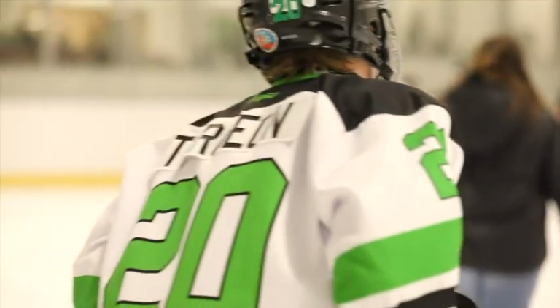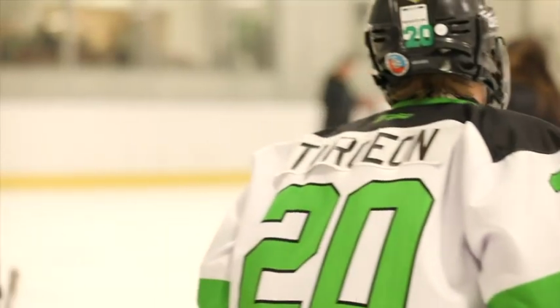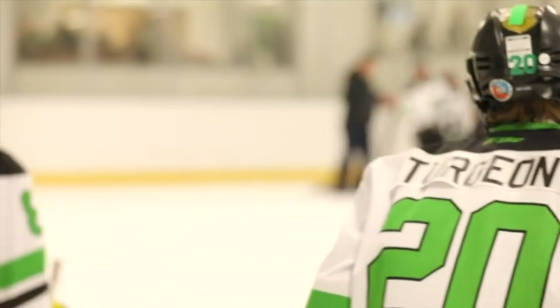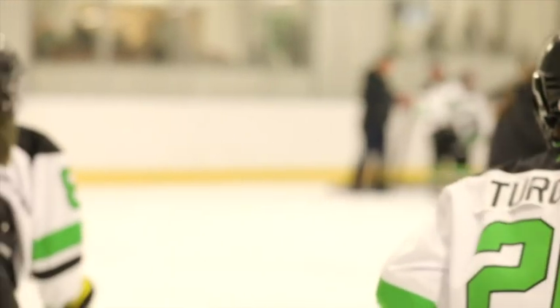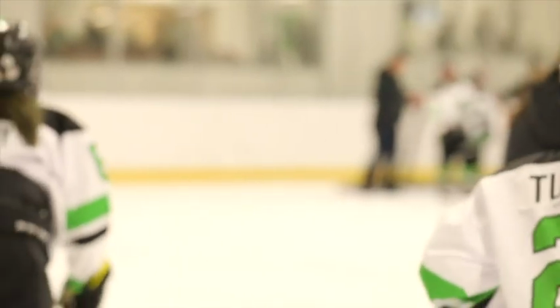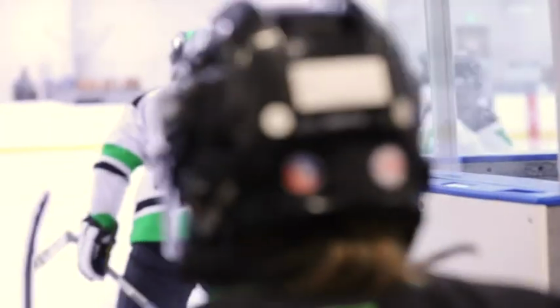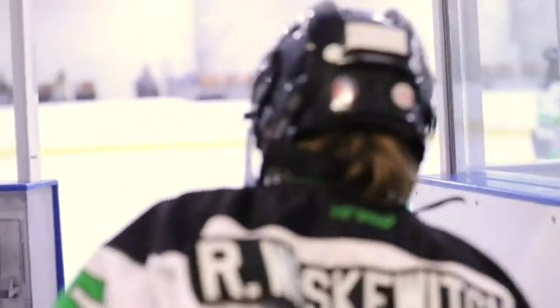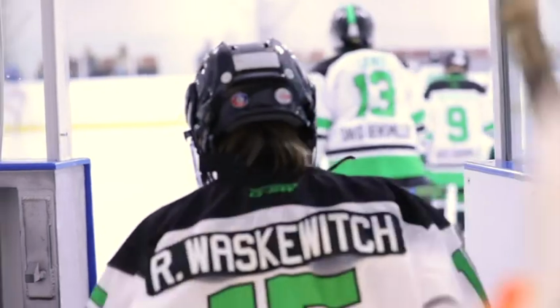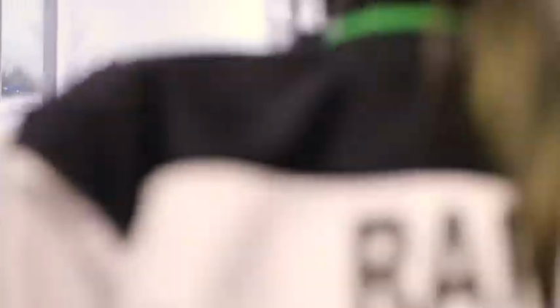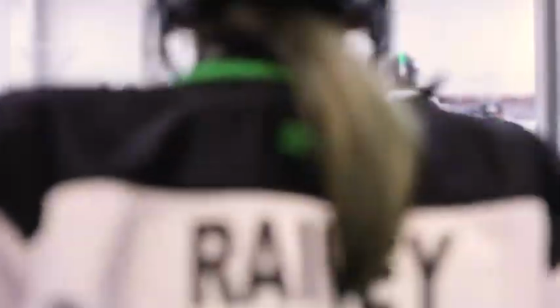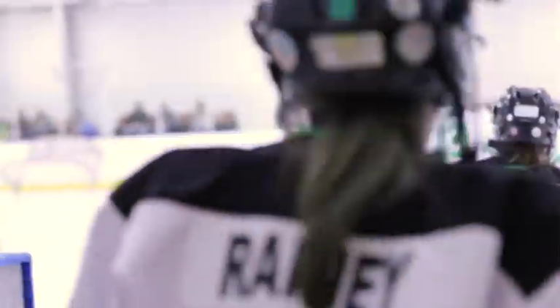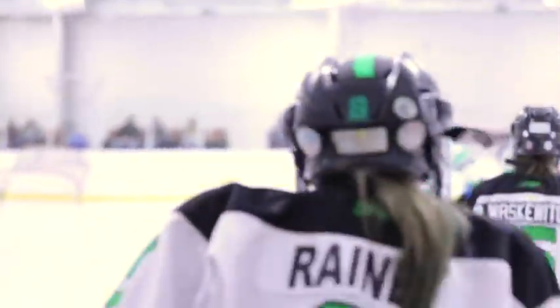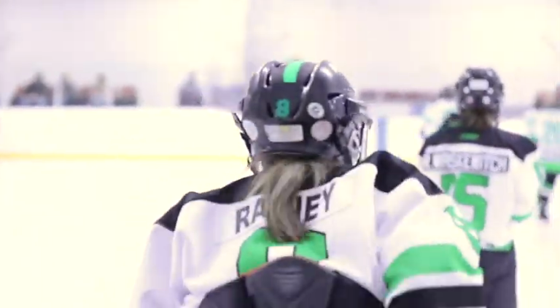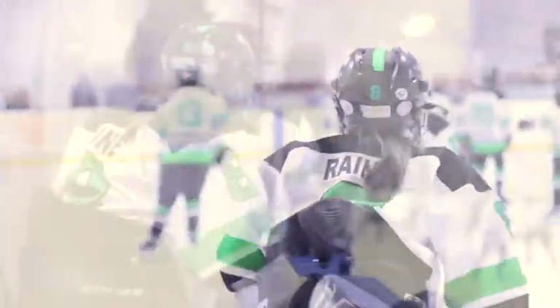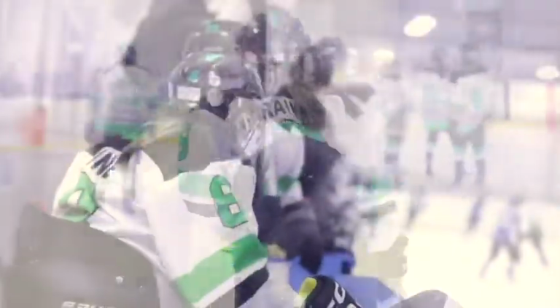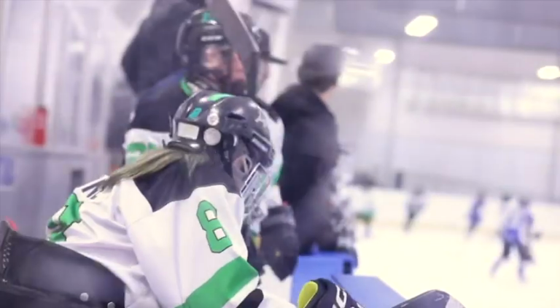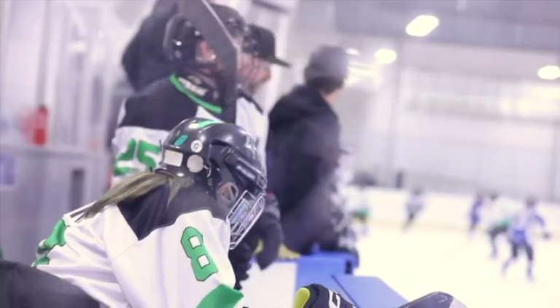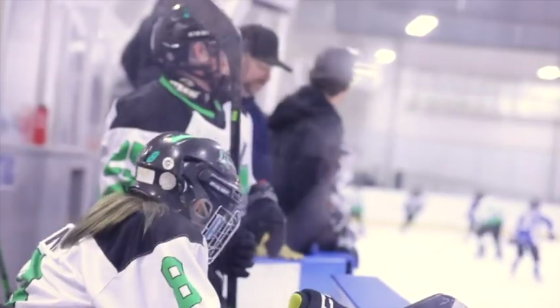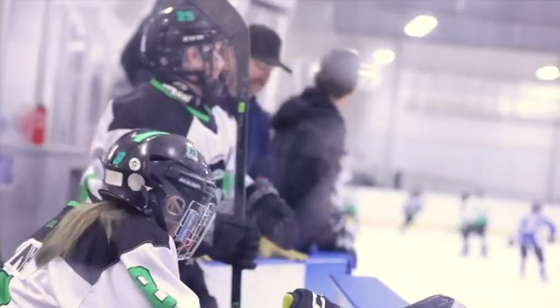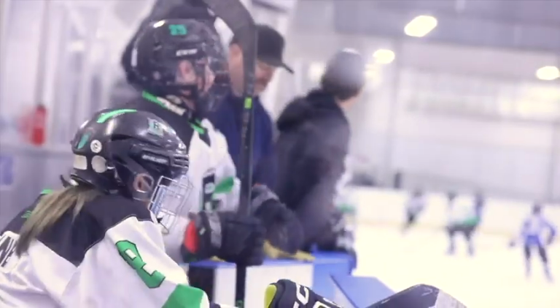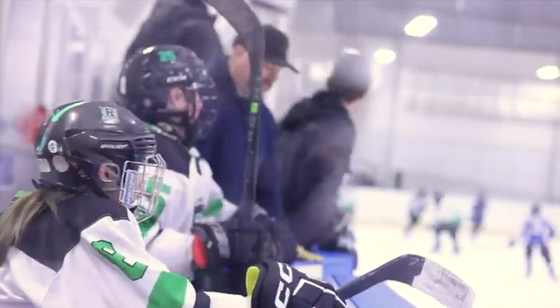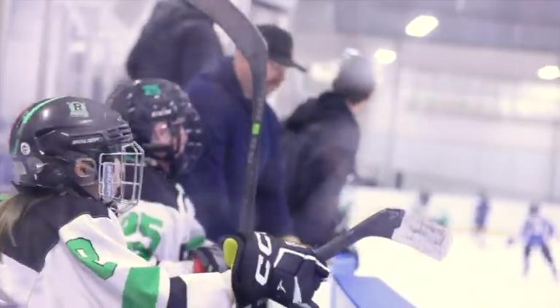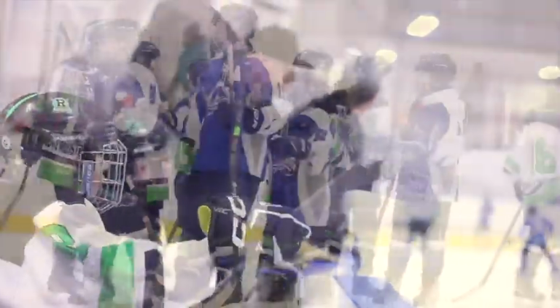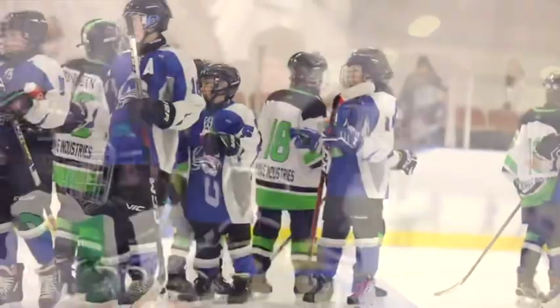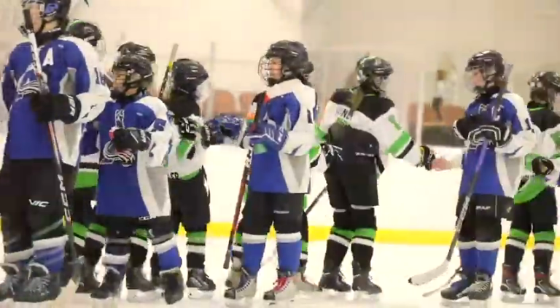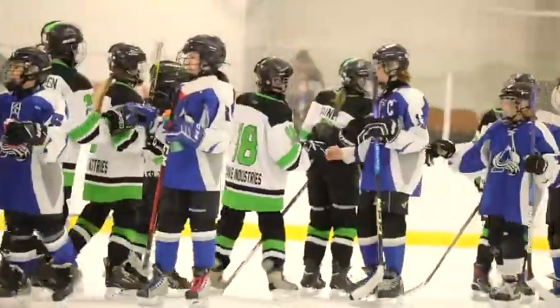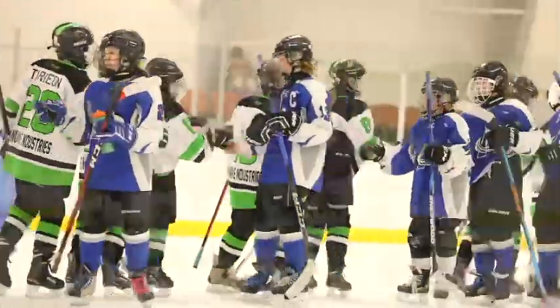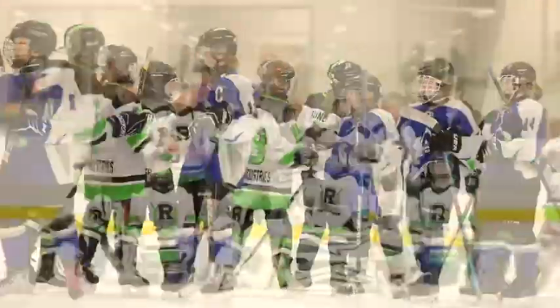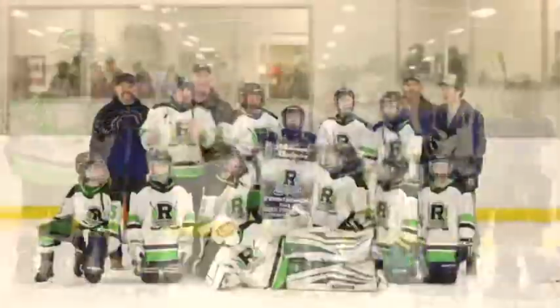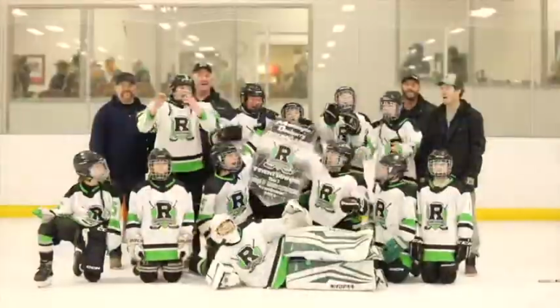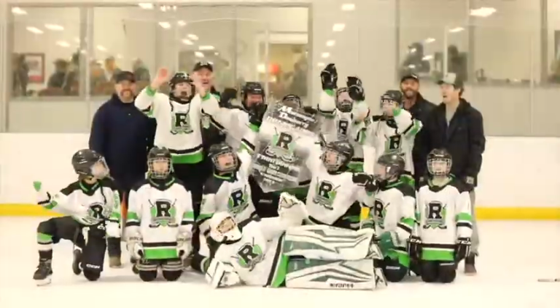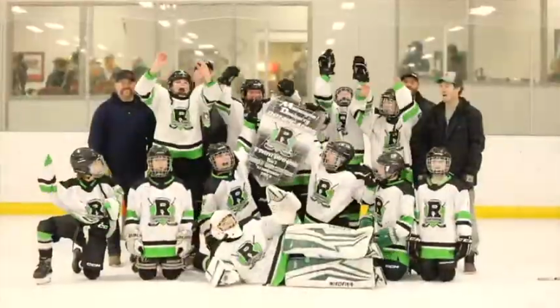Whether you are looking to rent the entire facility for a hockey tournament, need extra ice for a practice, or are looking to host a family gathering or meeting, we have you covered at the Dewberry Arena.